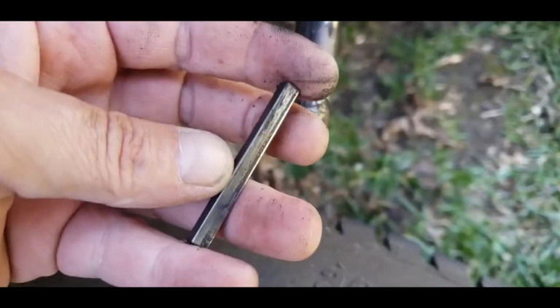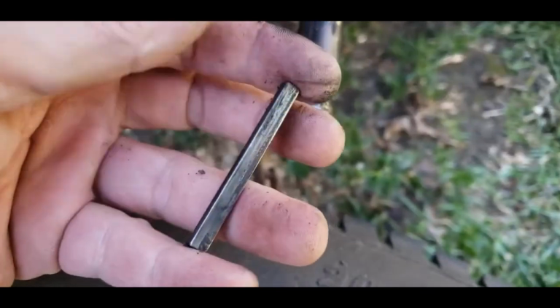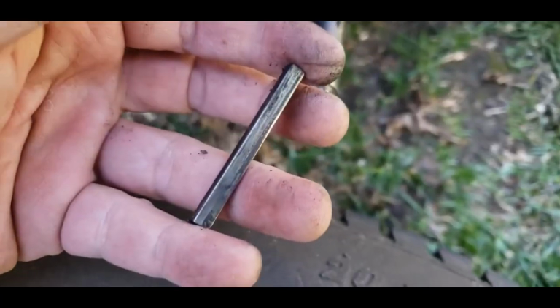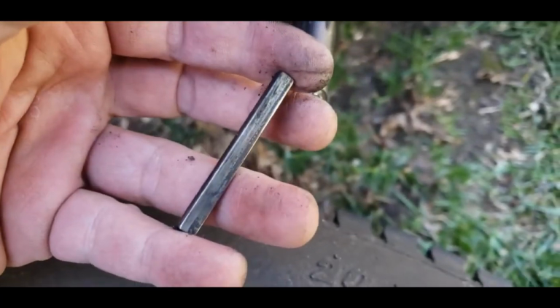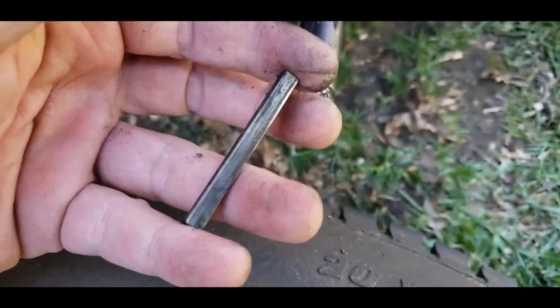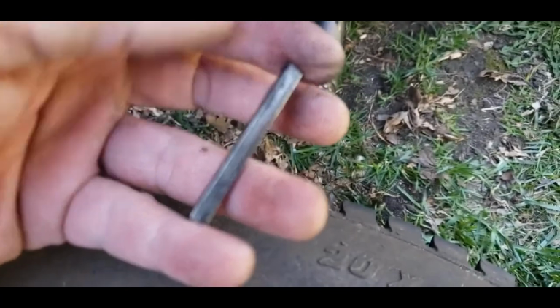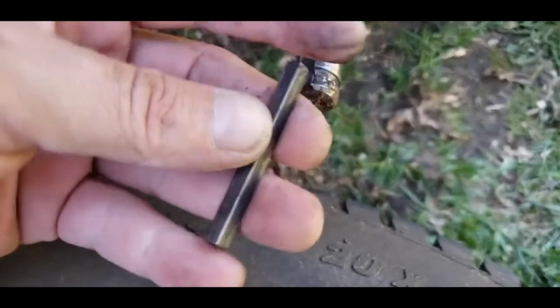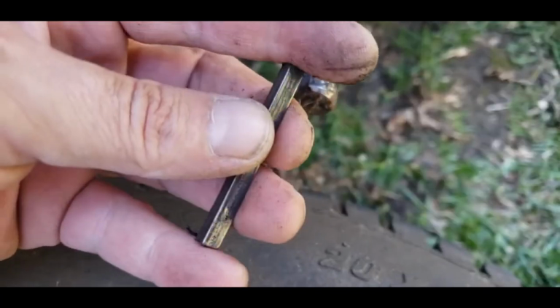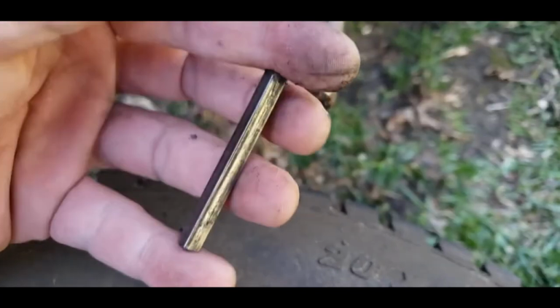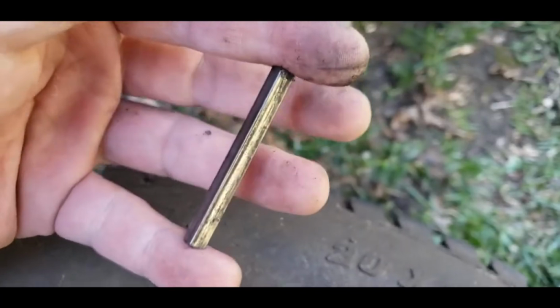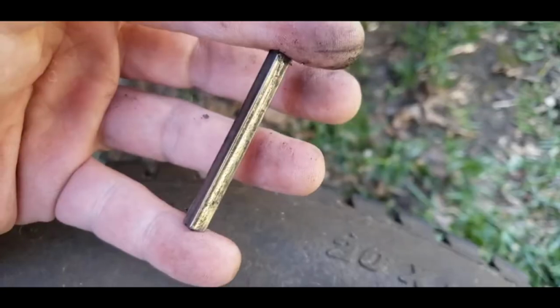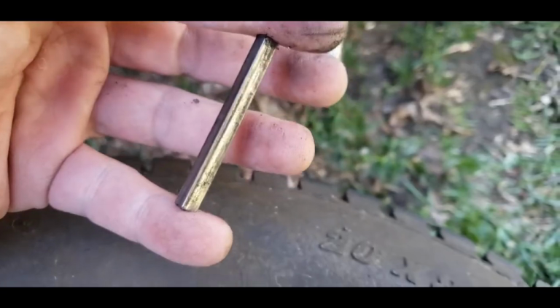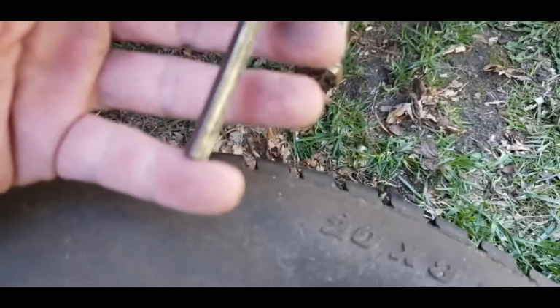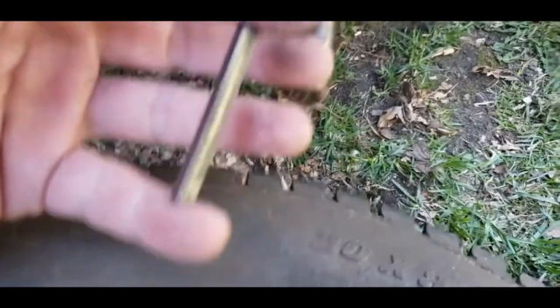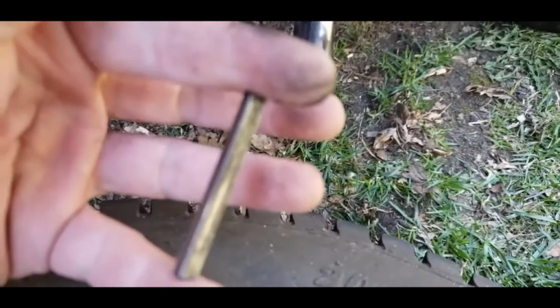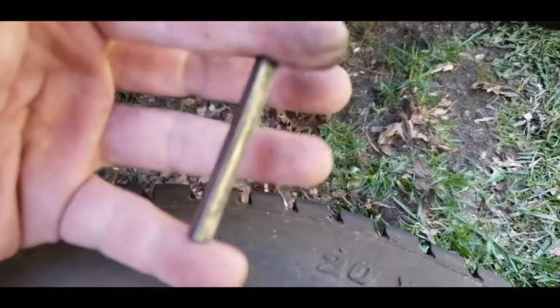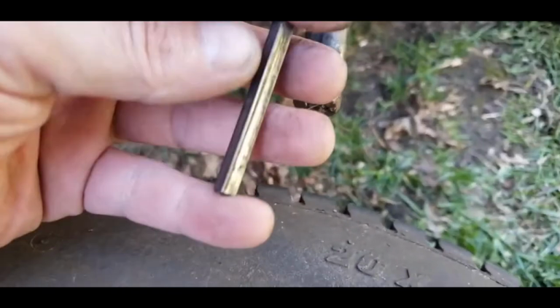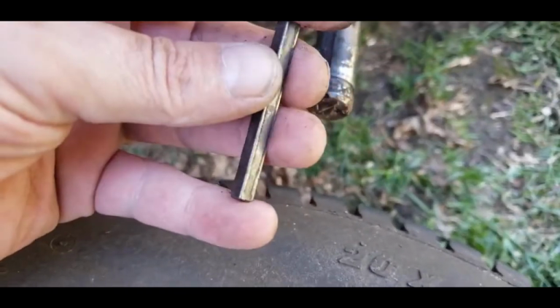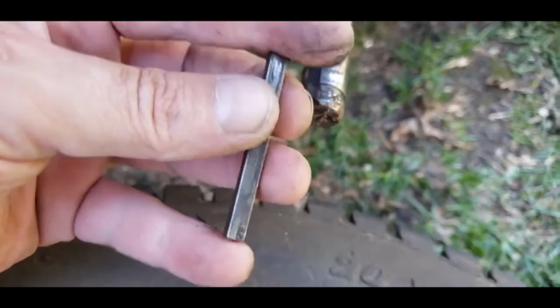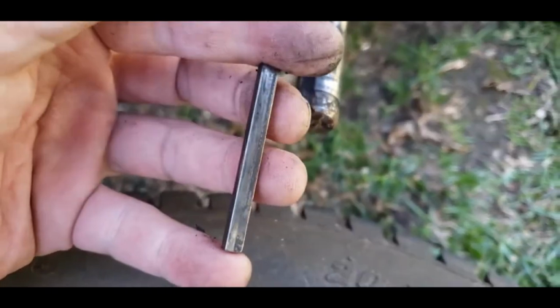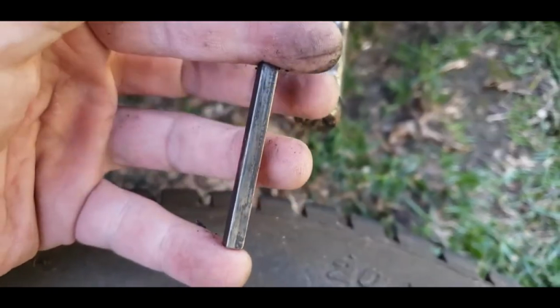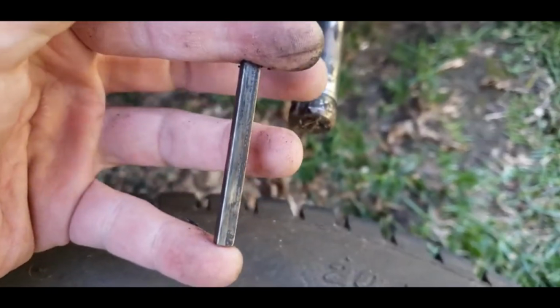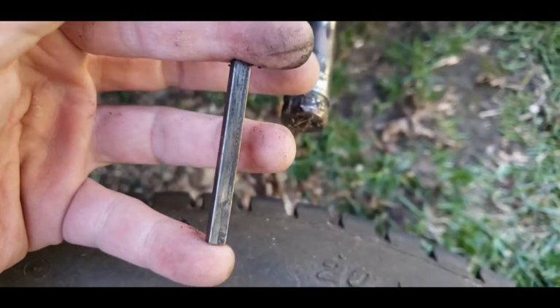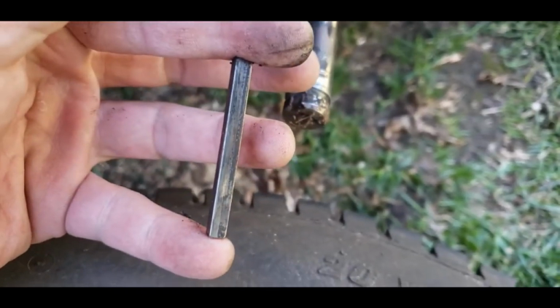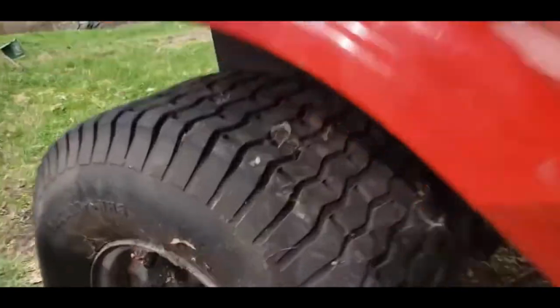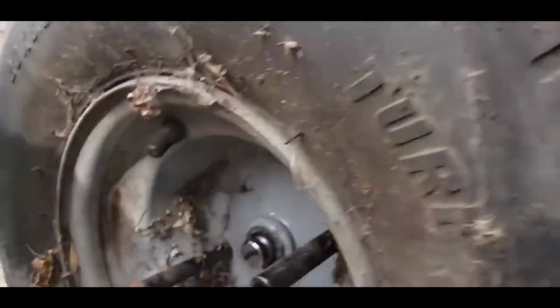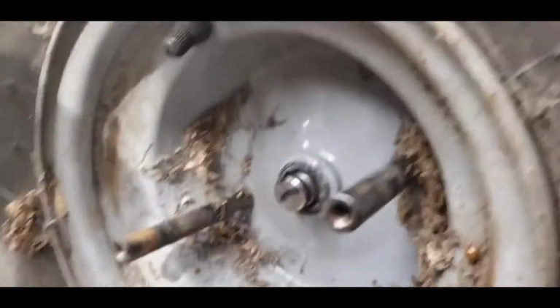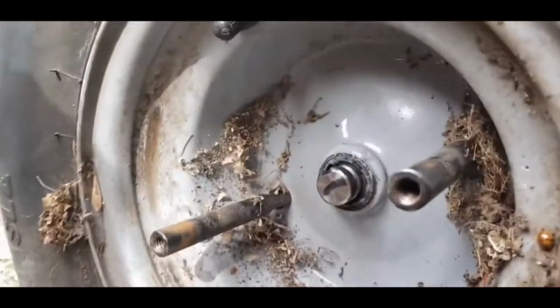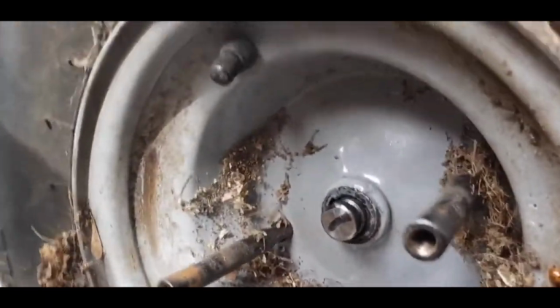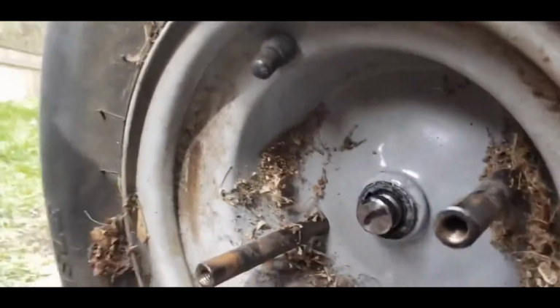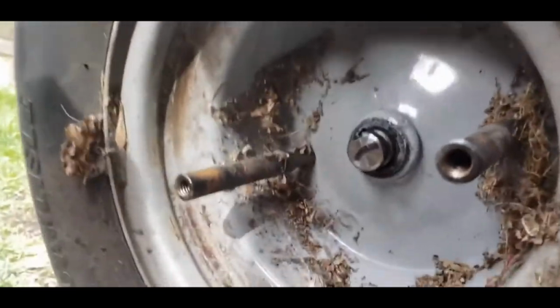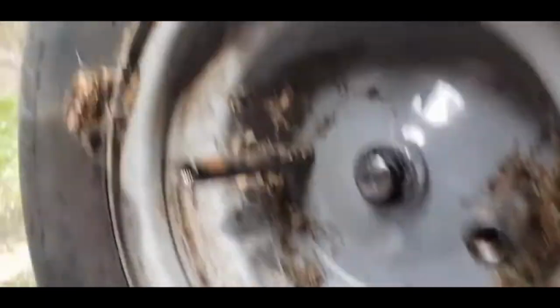Otherwise, take off the other side one like I just did and bring it up to your local hardware store. So we got the new piece — we line it up so it's all square.